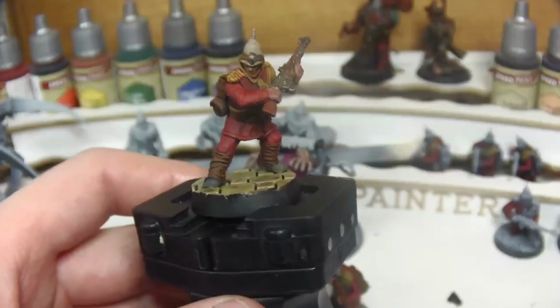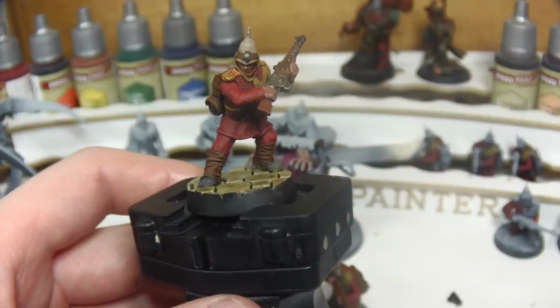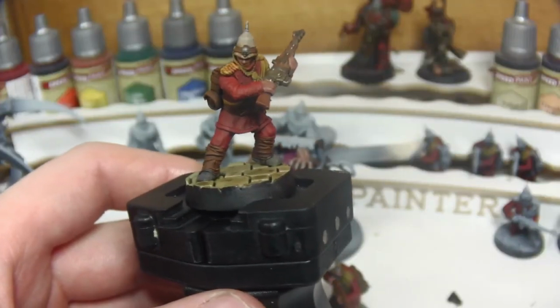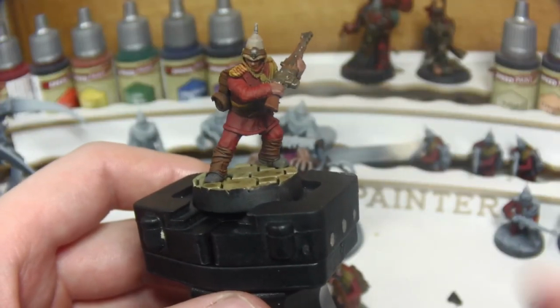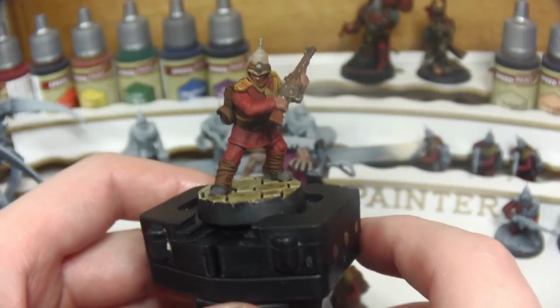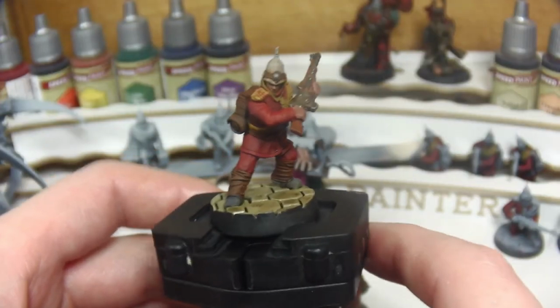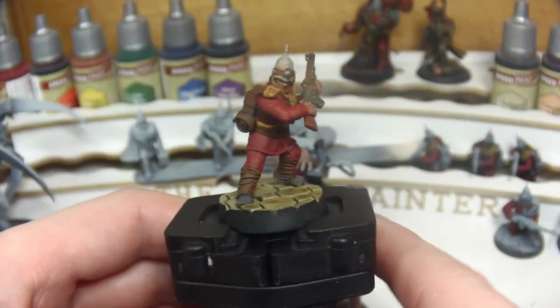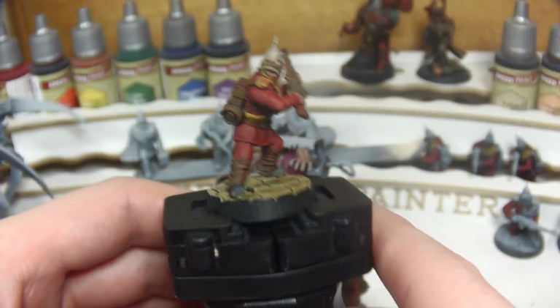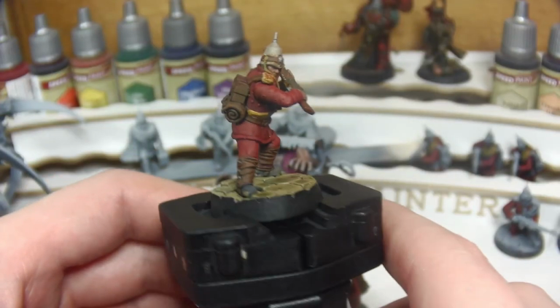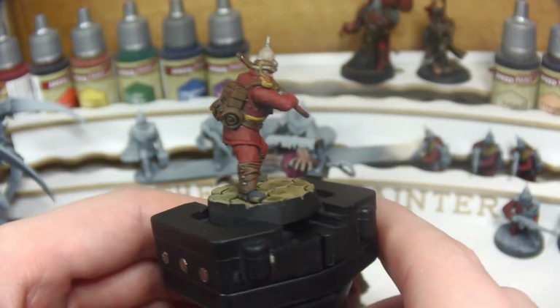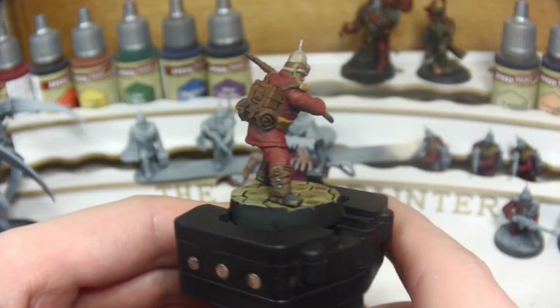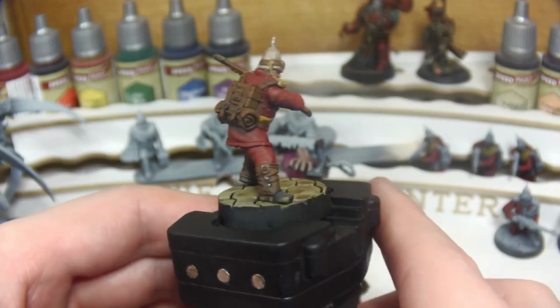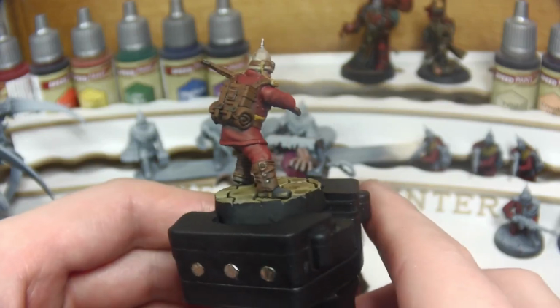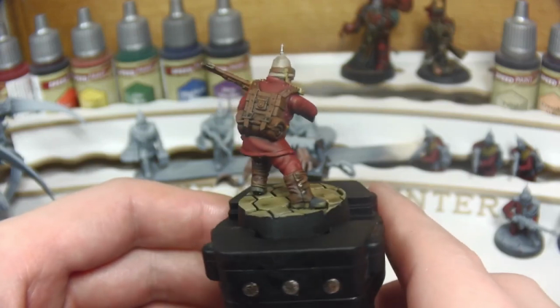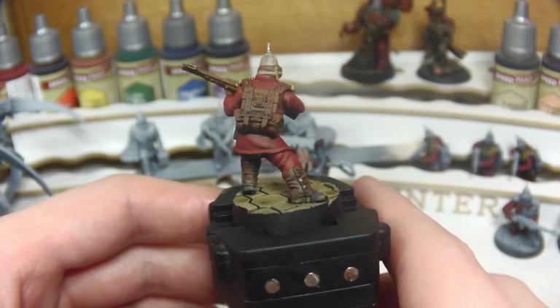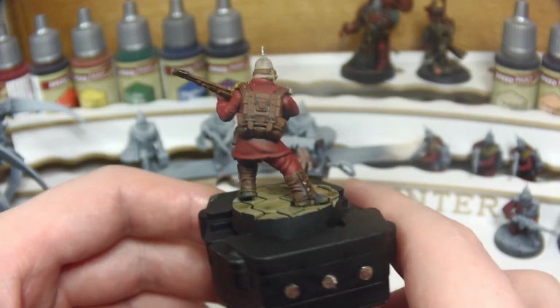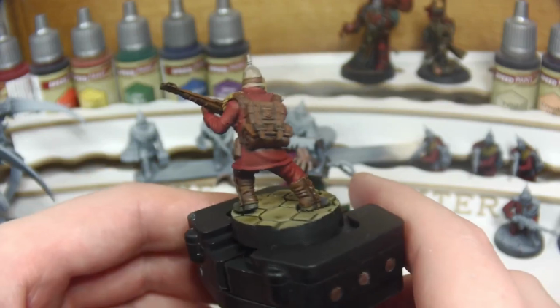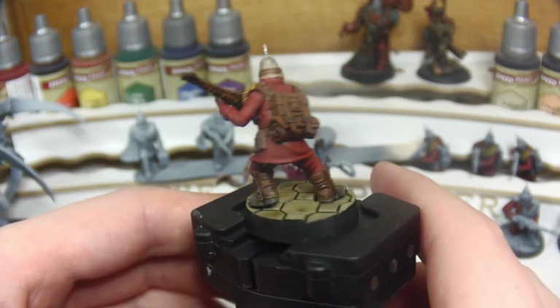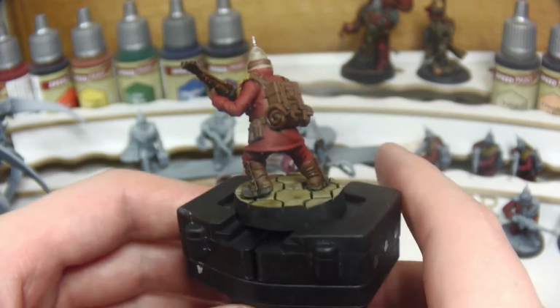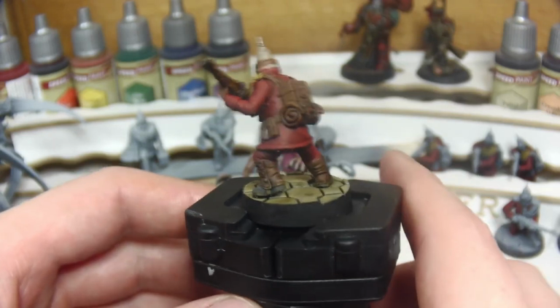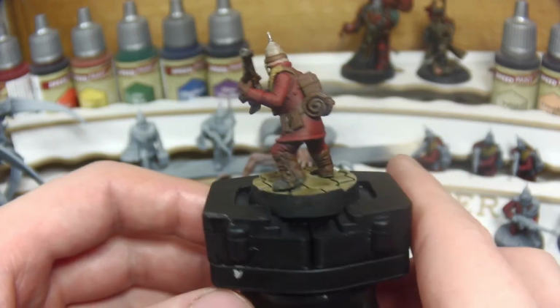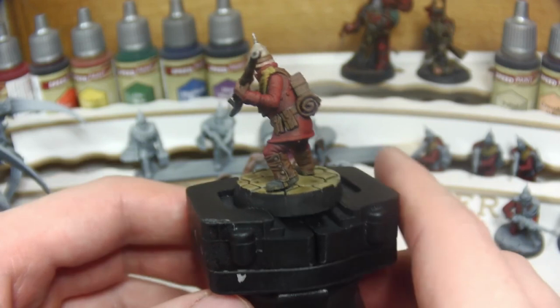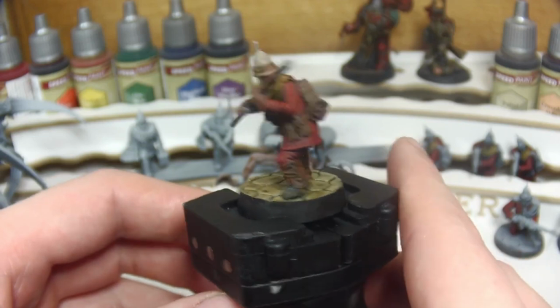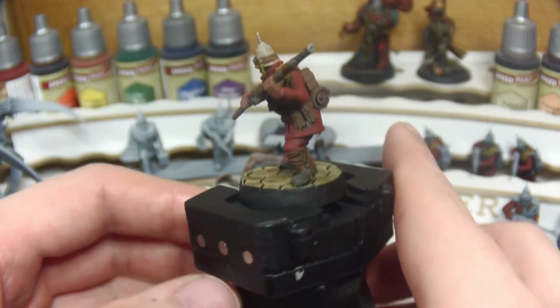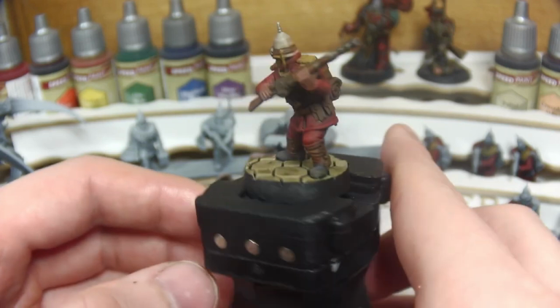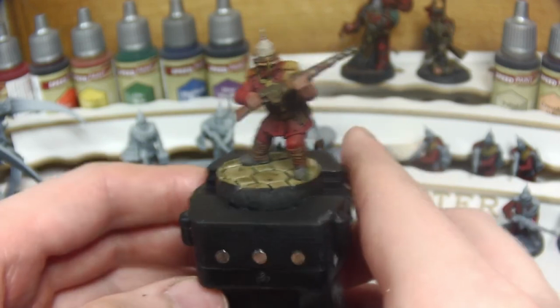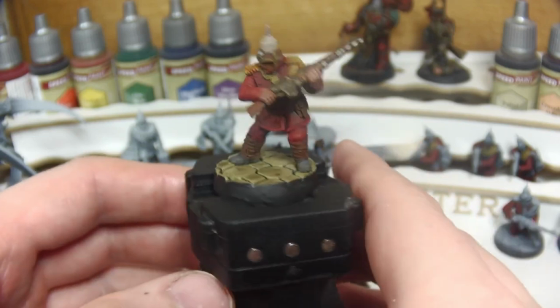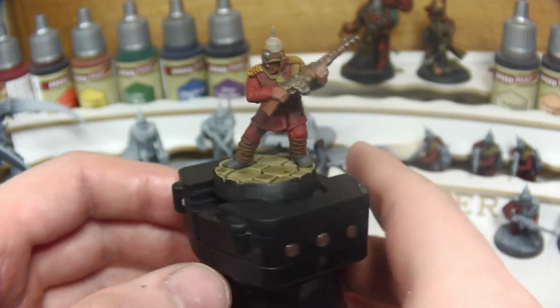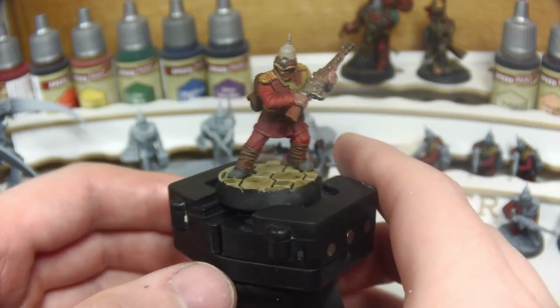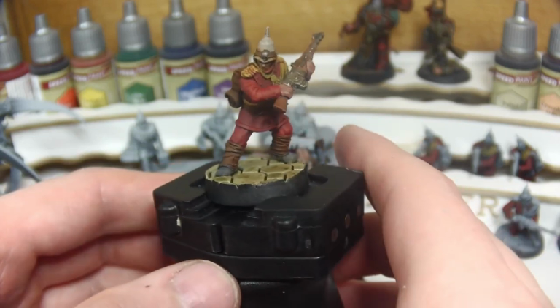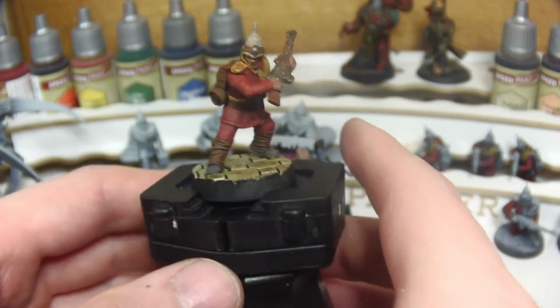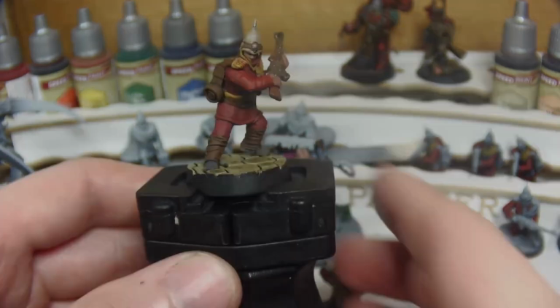Once all the washes are dry and the base rim cleaned up with Citadel's Abaddon Black, we're left with this. Hopefully you enjoyed the video — if you wish to hear more of the campaign world, let me know in the comments down below. As always, thanks for watching and I'll see you next time.